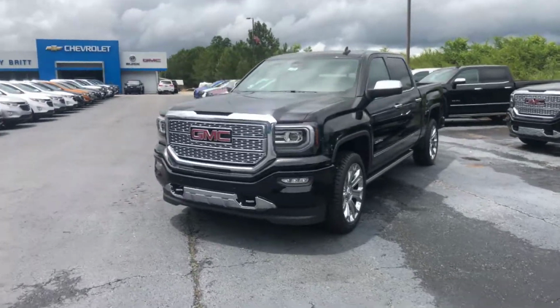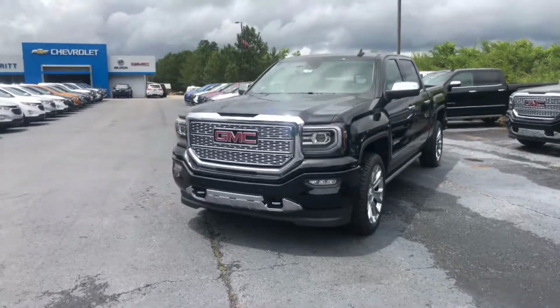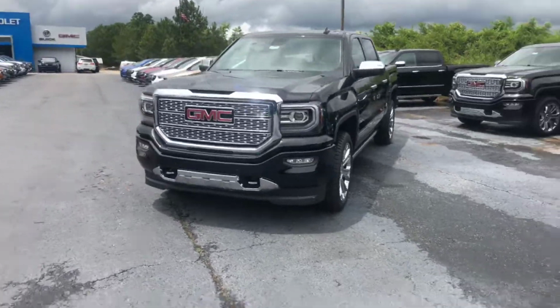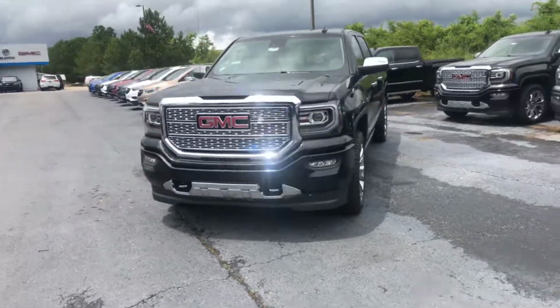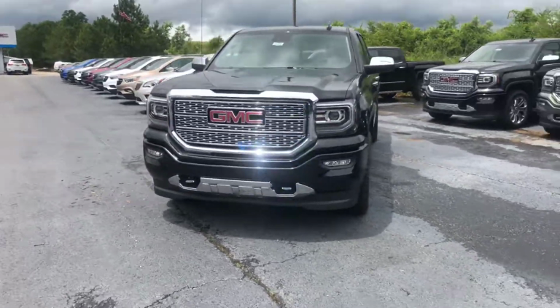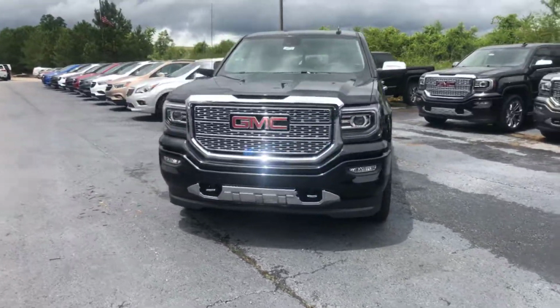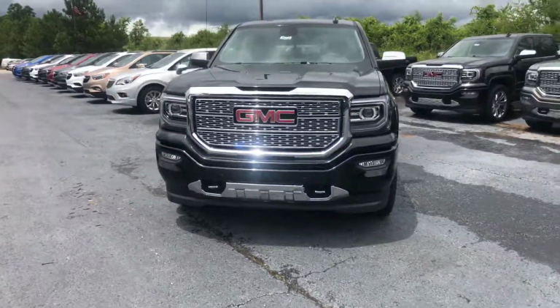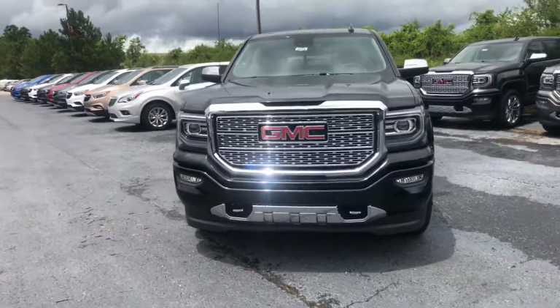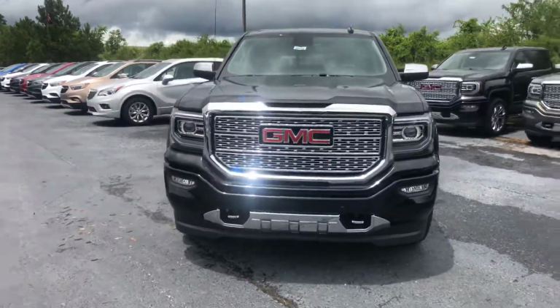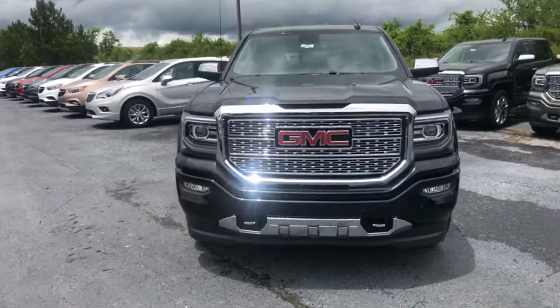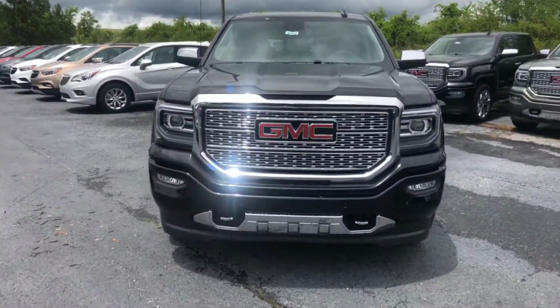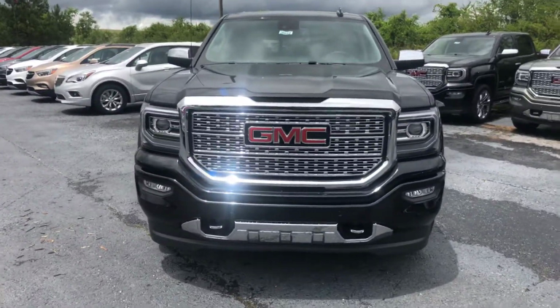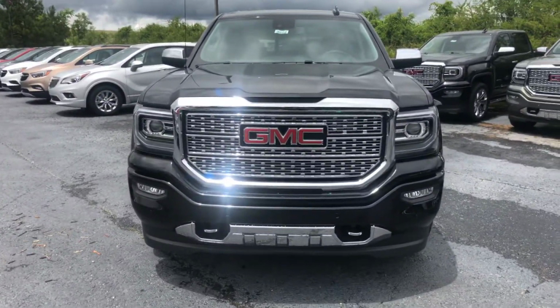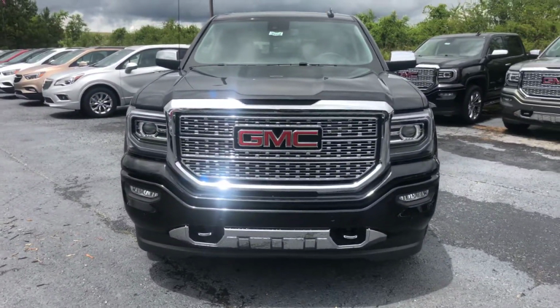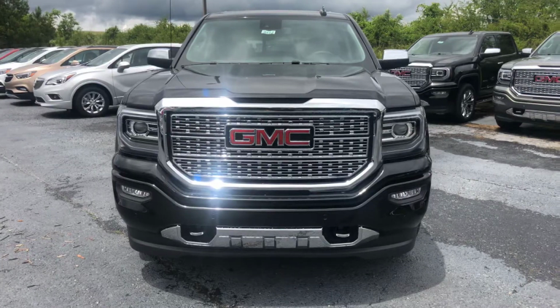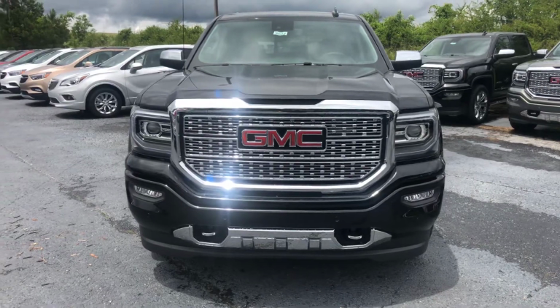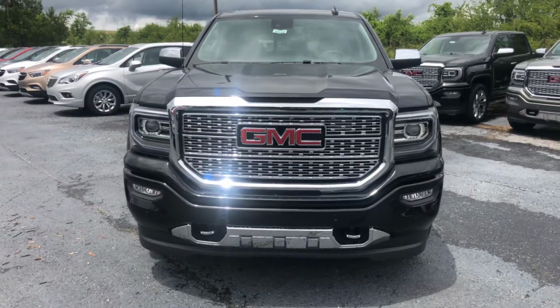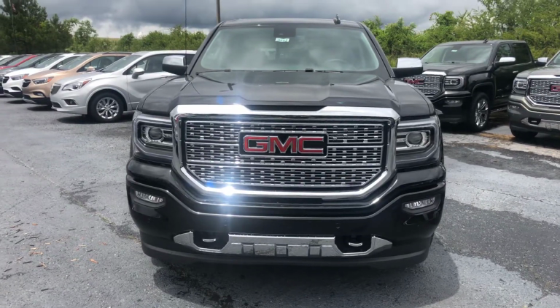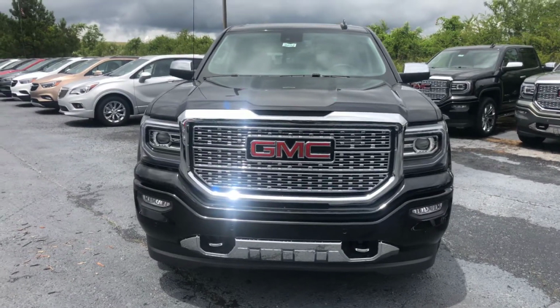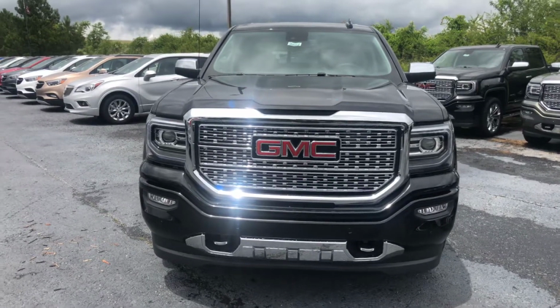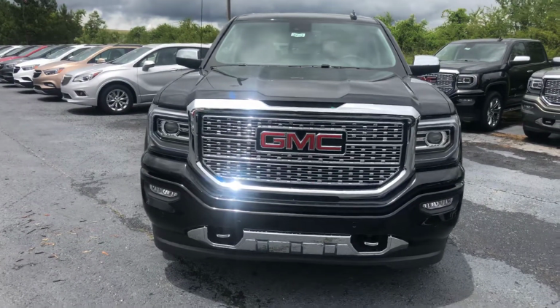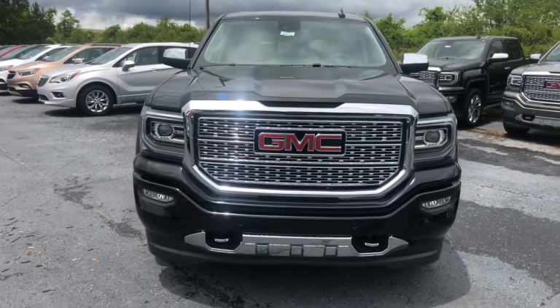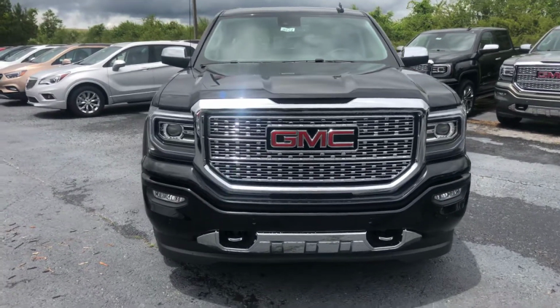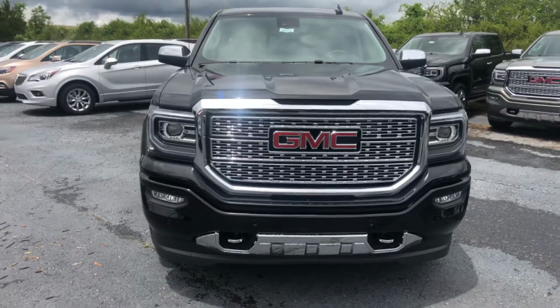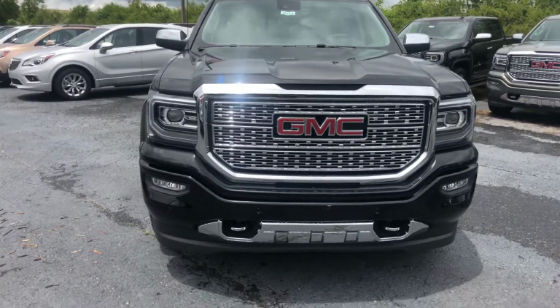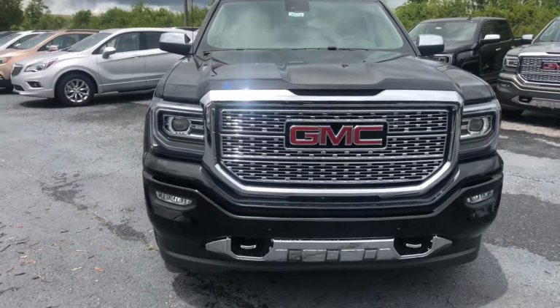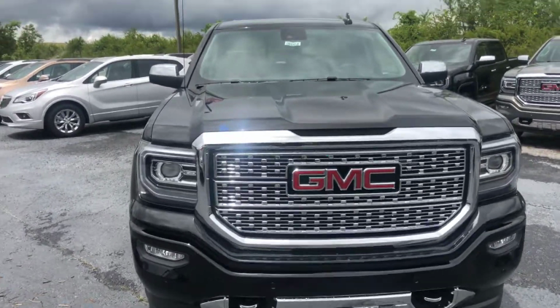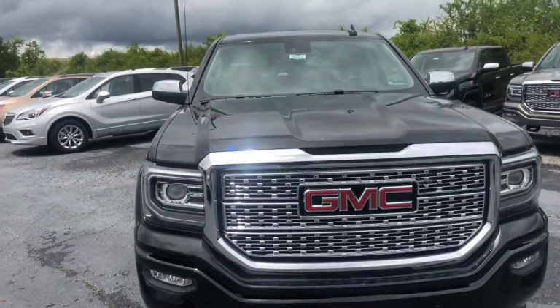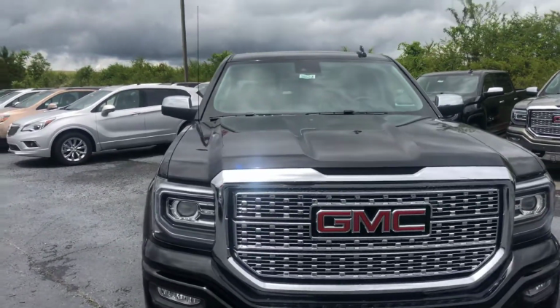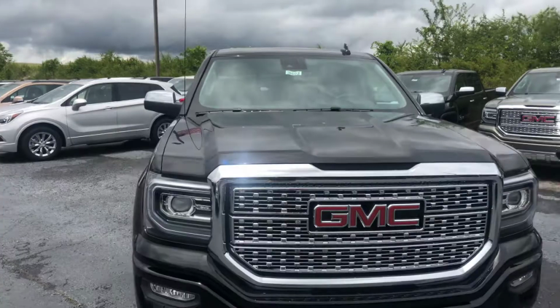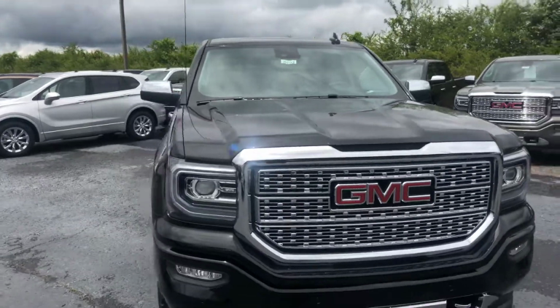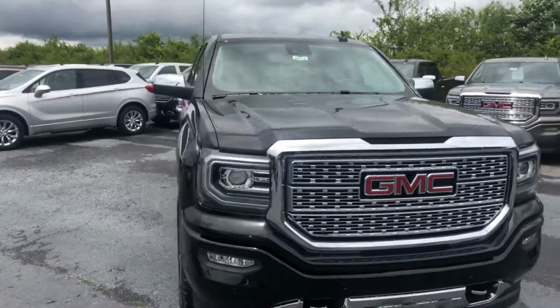Go ahead and walk around to the front for you. Show you a good look at this front end. Now of course with the Denali comes the signature Denali grille. And this is stock number 8602.